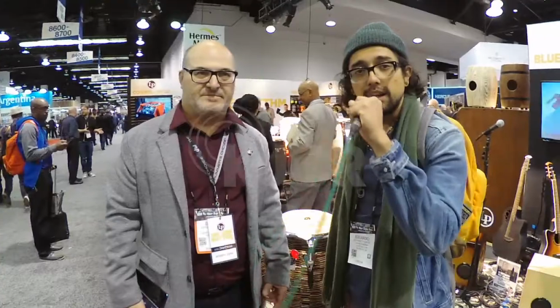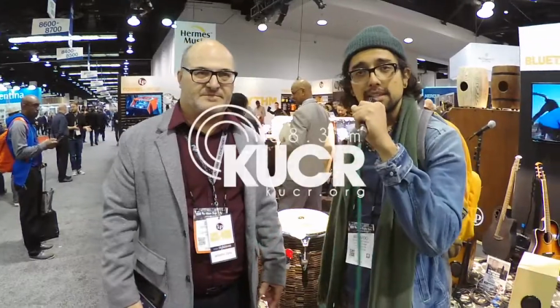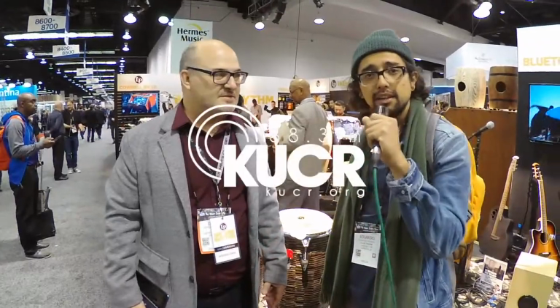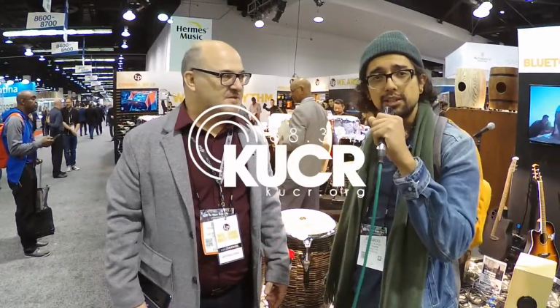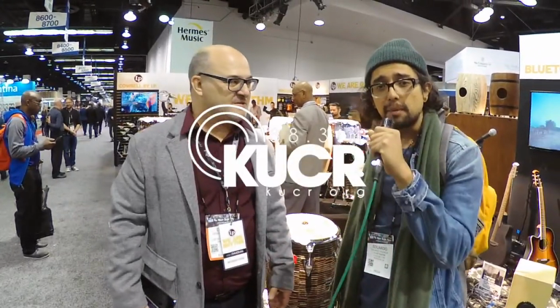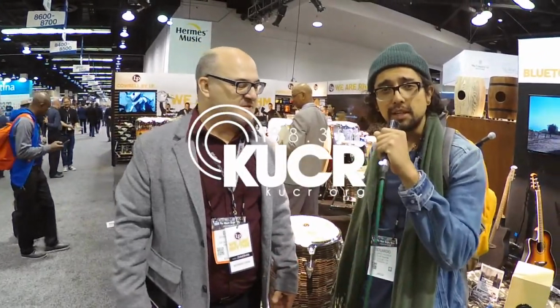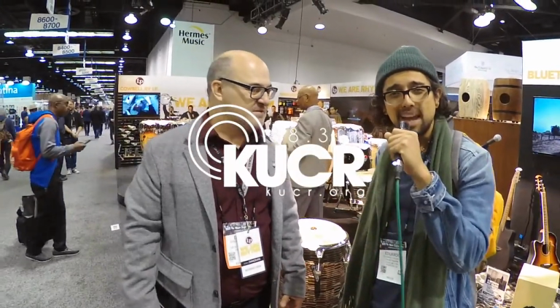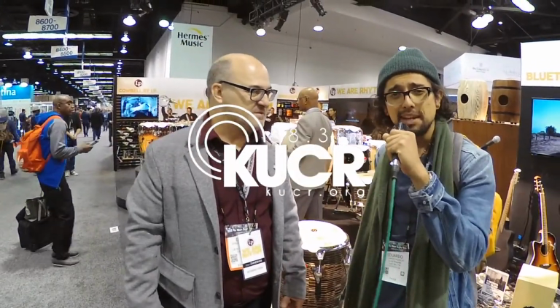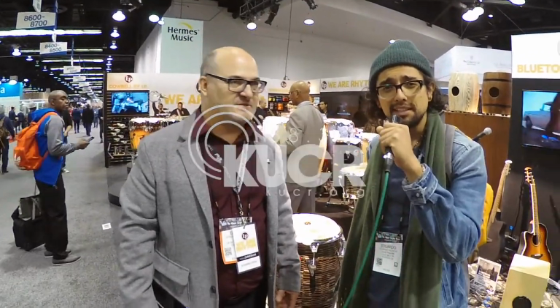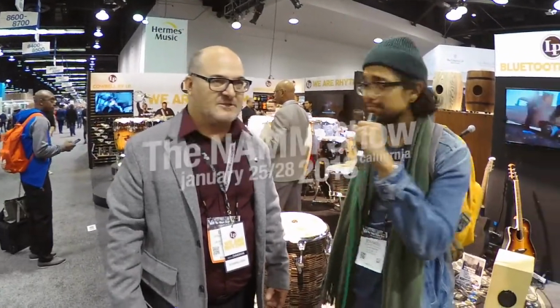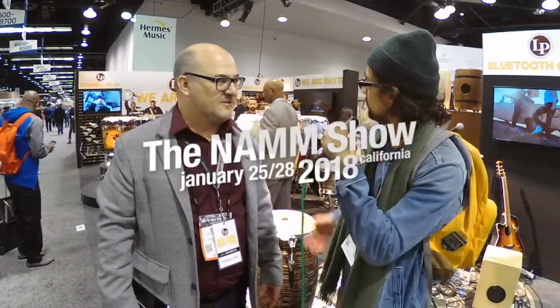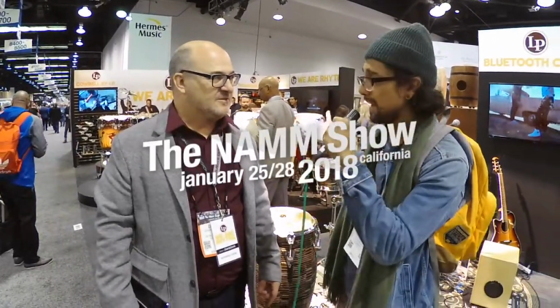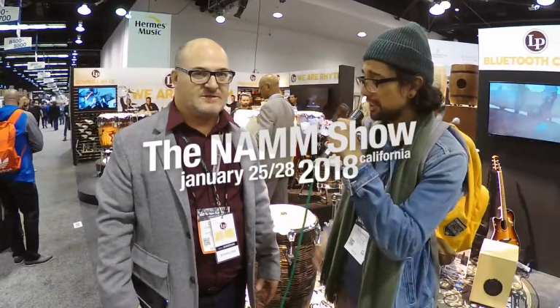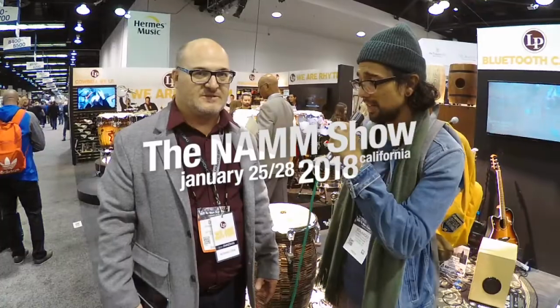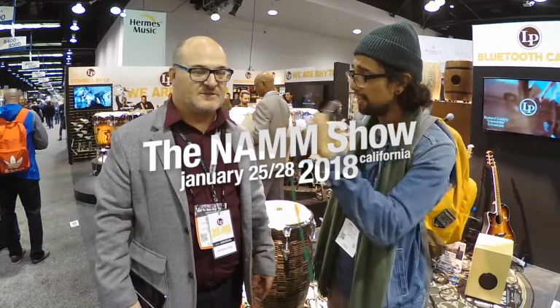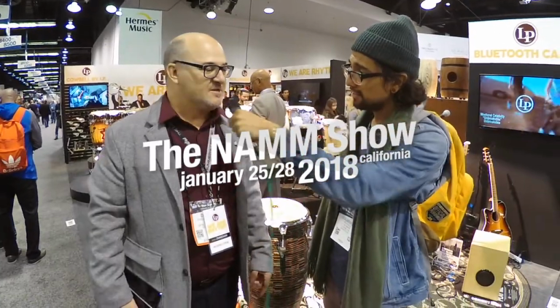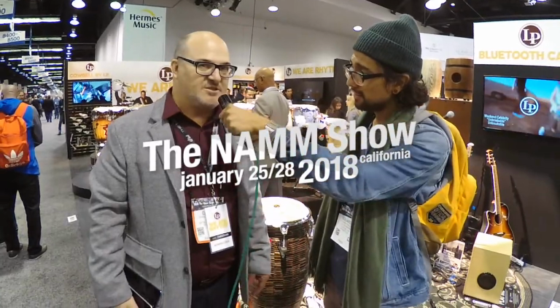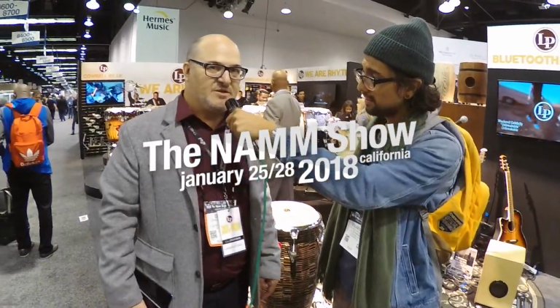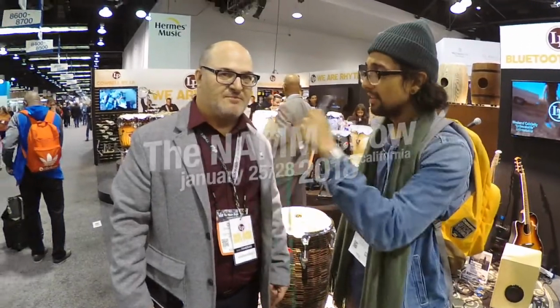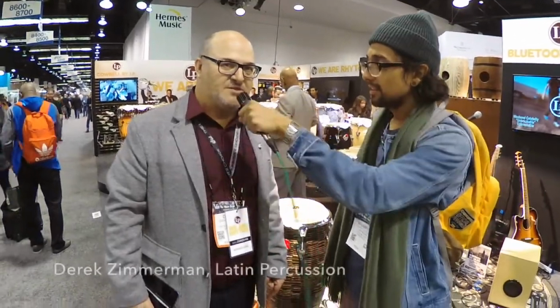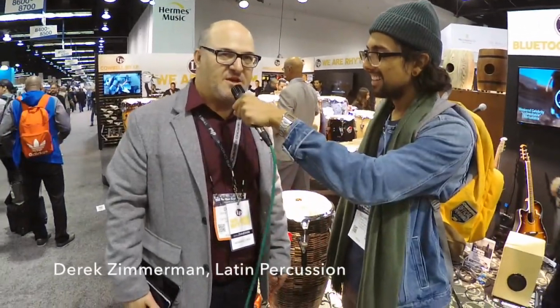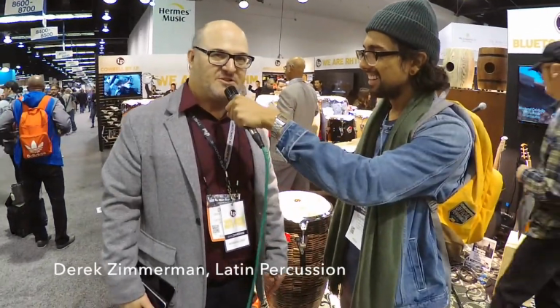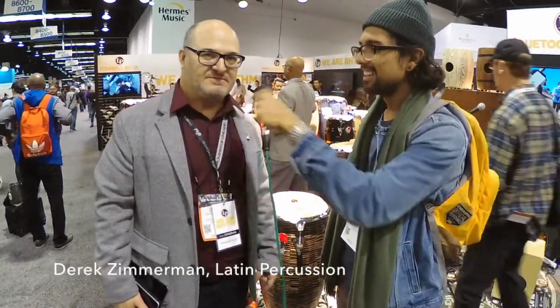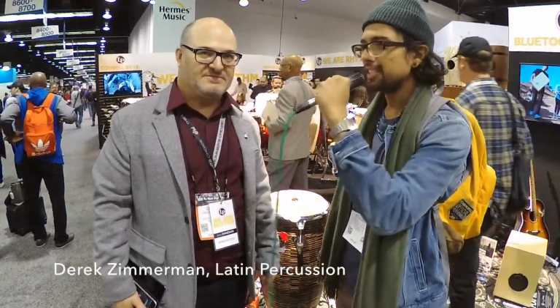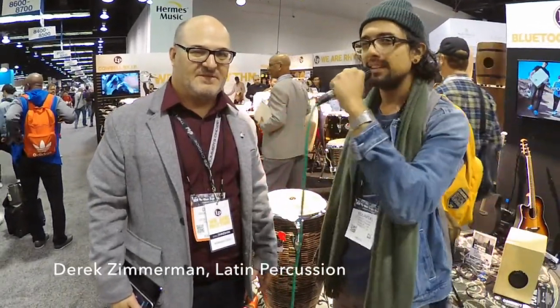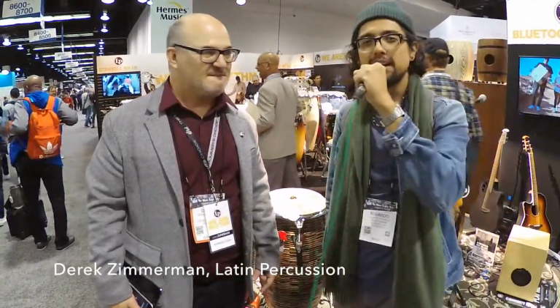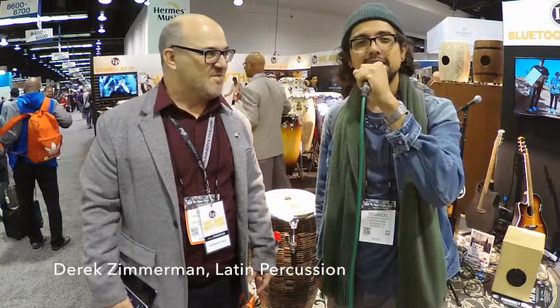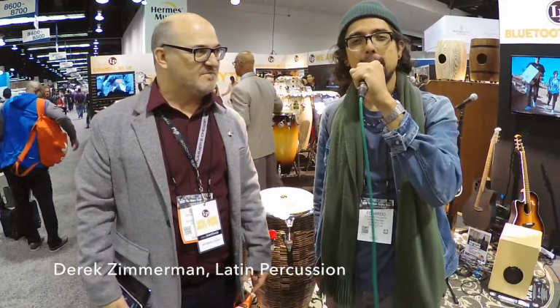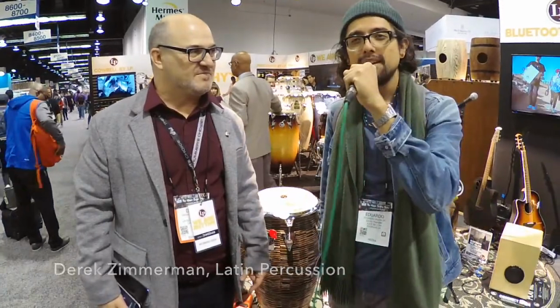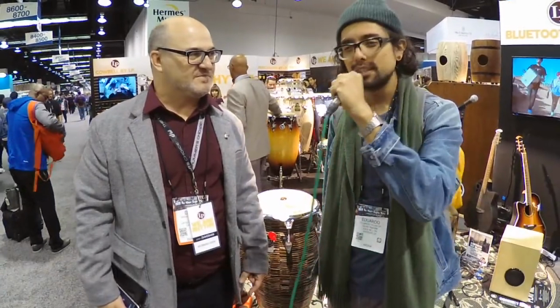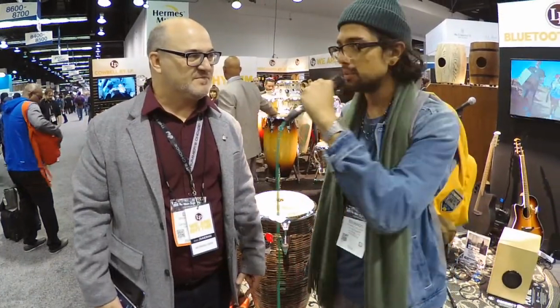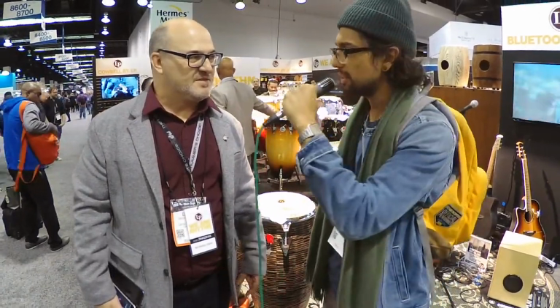Eddie Valencia here, KUCR 88.3. We're at NAMM 2018. We're at Latin Percussion, and I'm with Derek Zimmerman, the Latin Percussion brand manager. Tell us what's new with you guys.